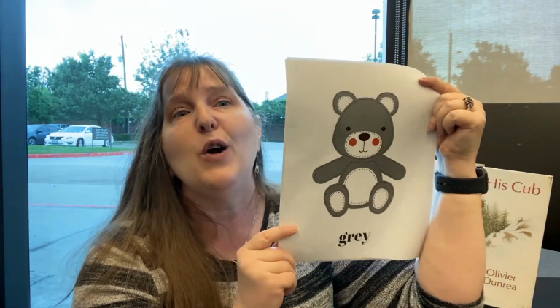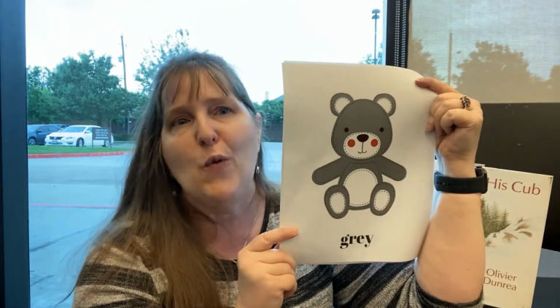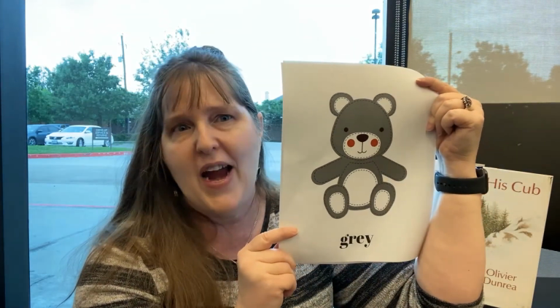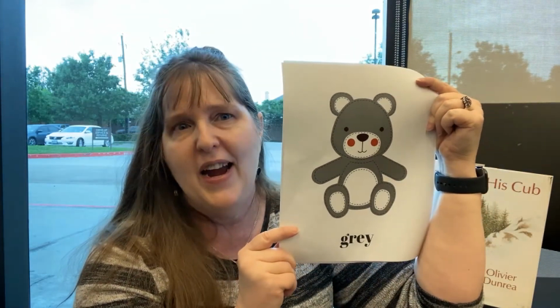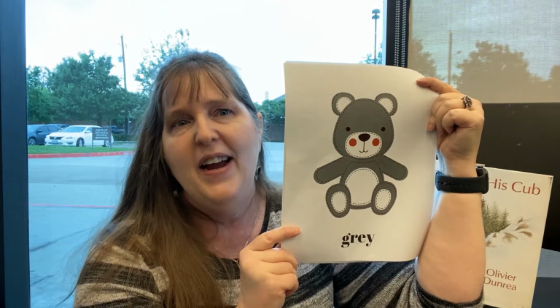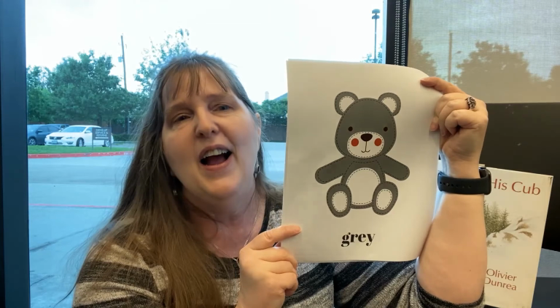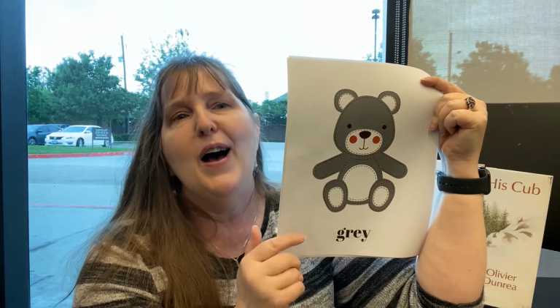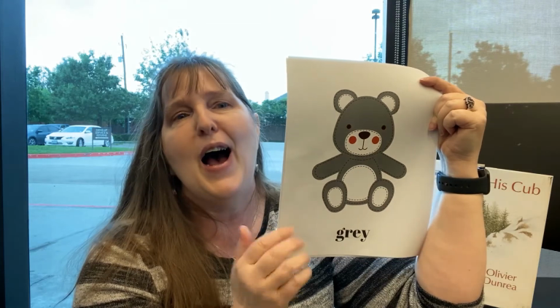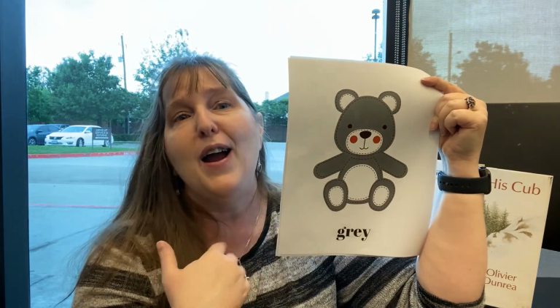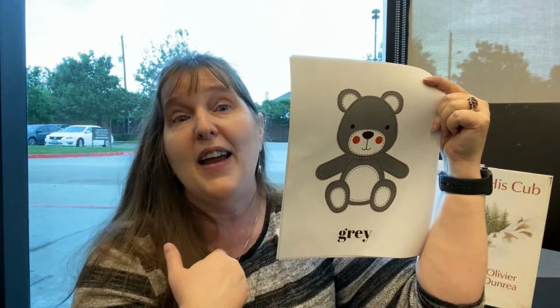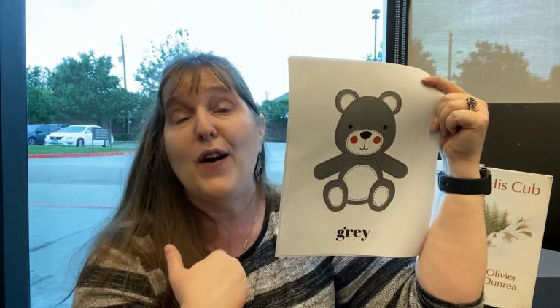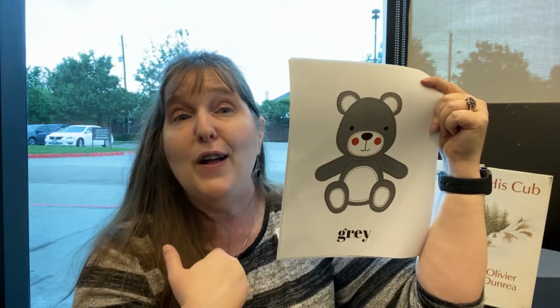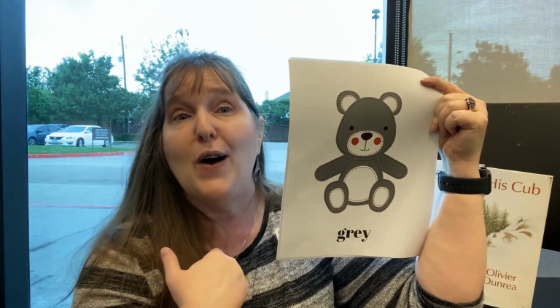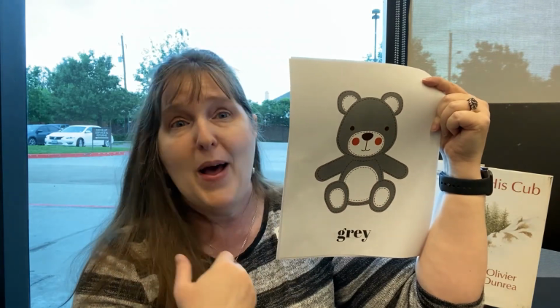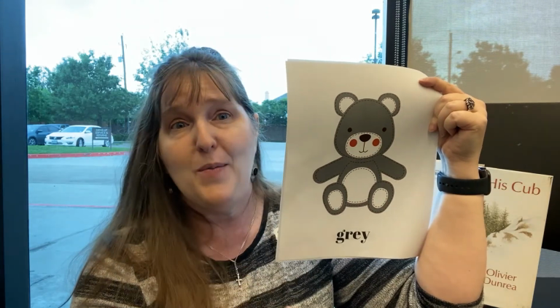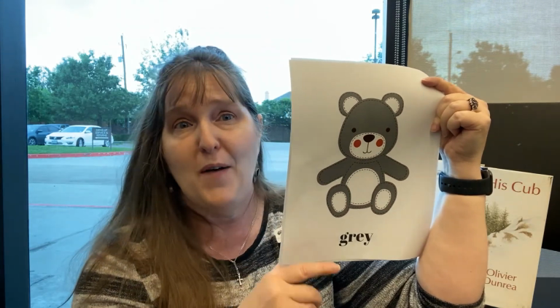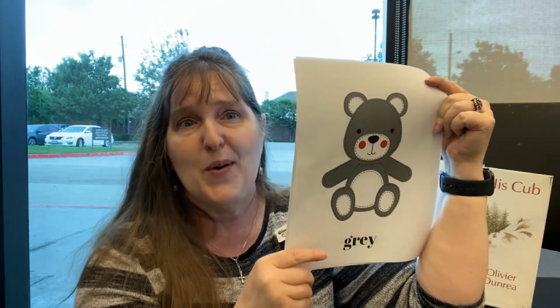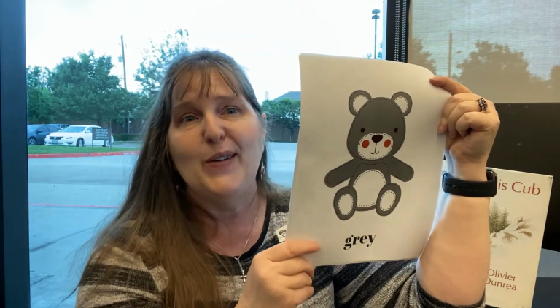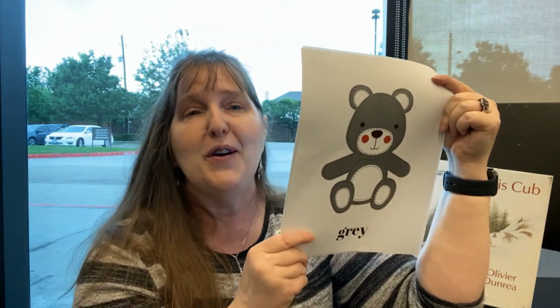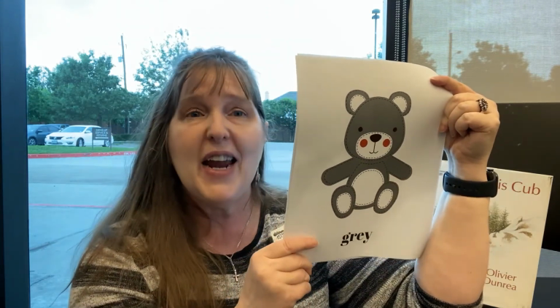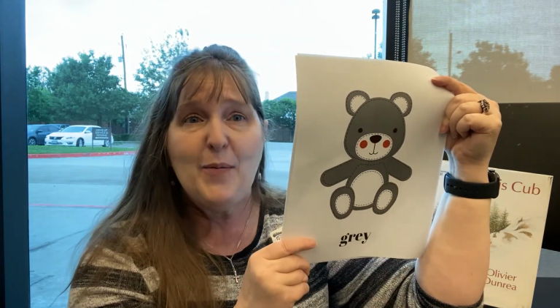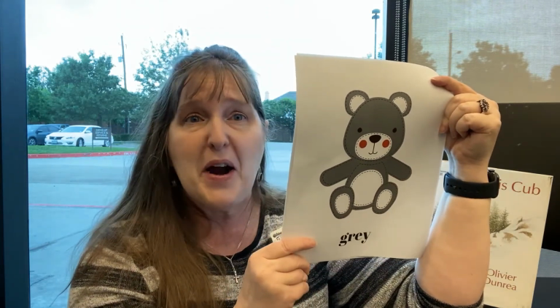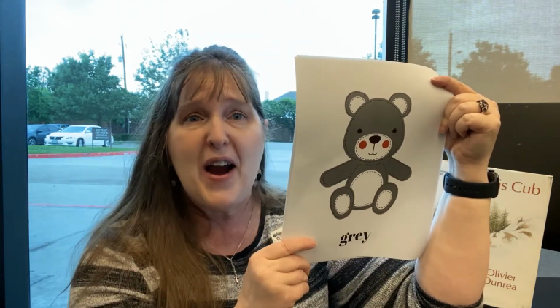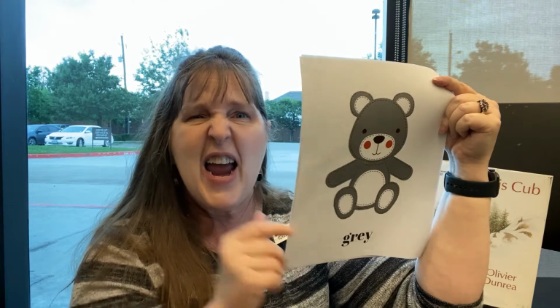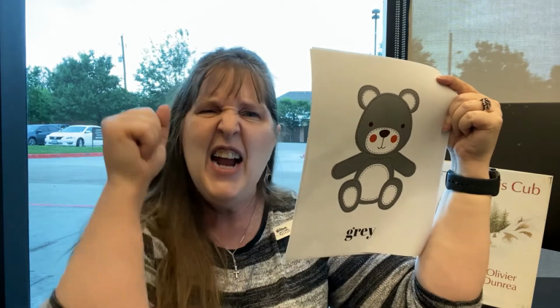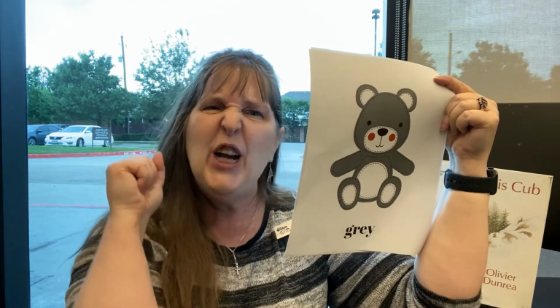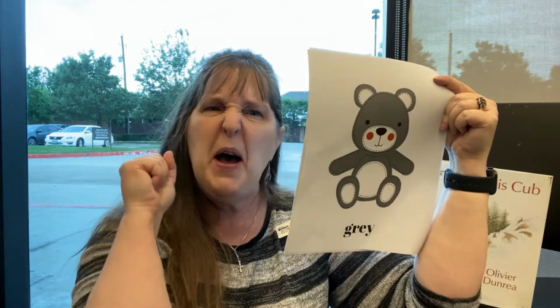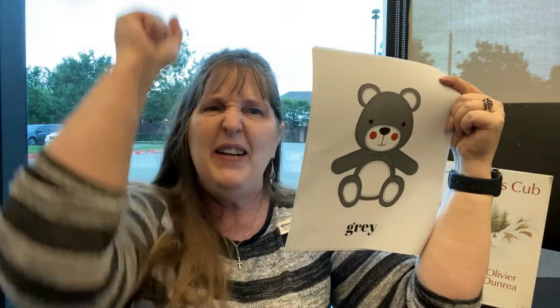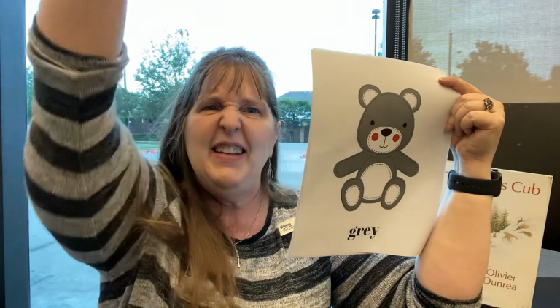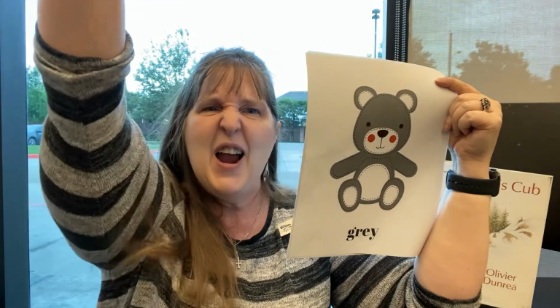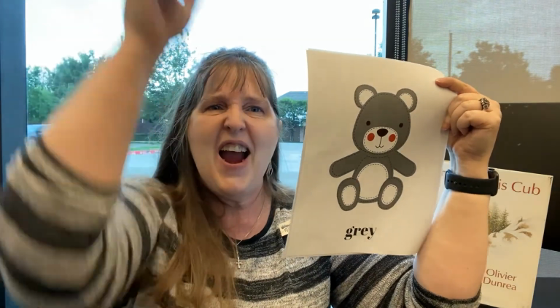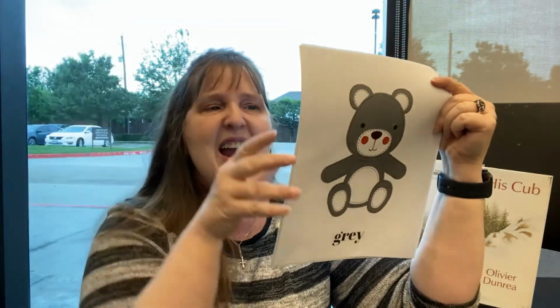Gray! I say that gray clothes are automatically more comfortable, so if you're lucky enough to be wearing gray today, jump up and say hooray!